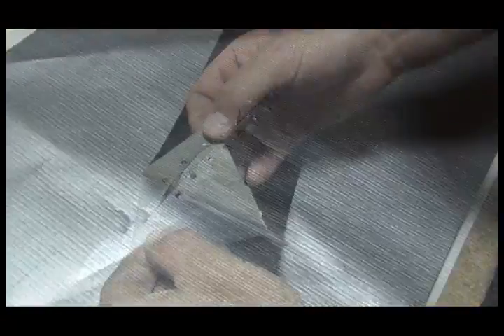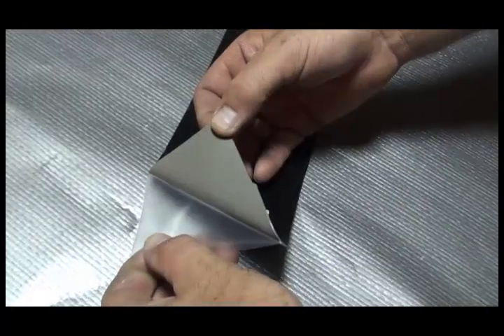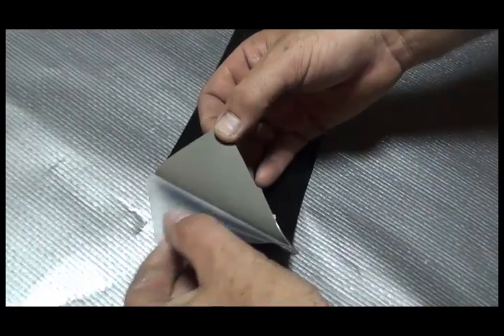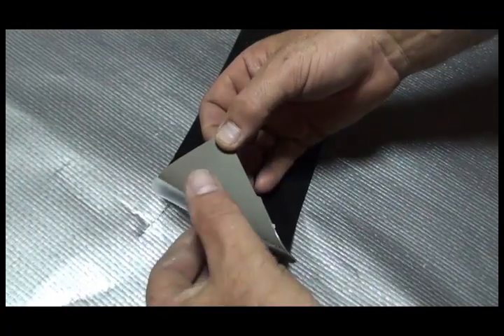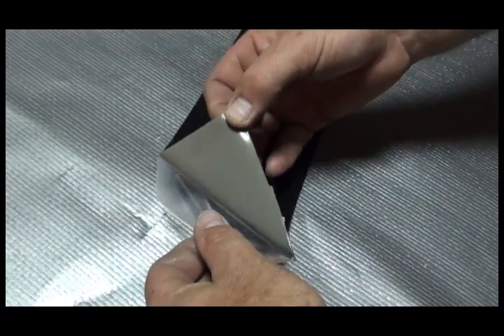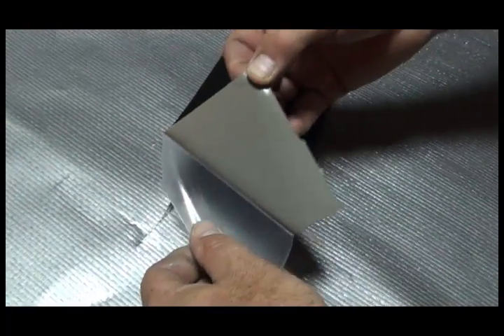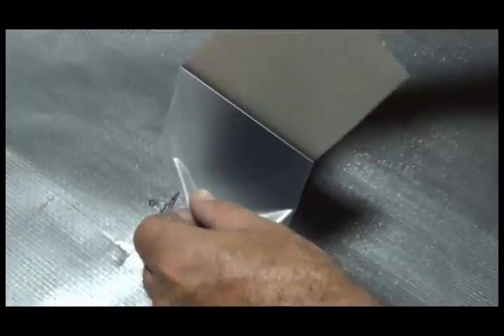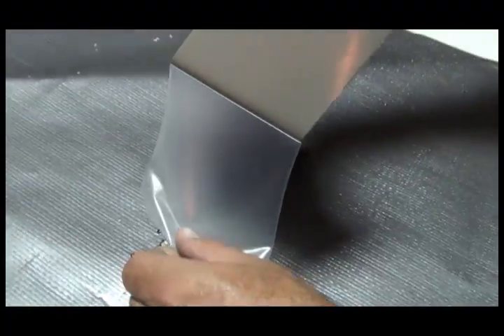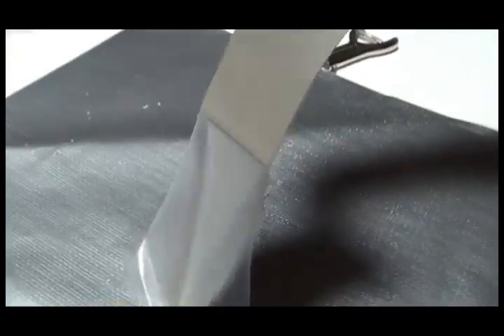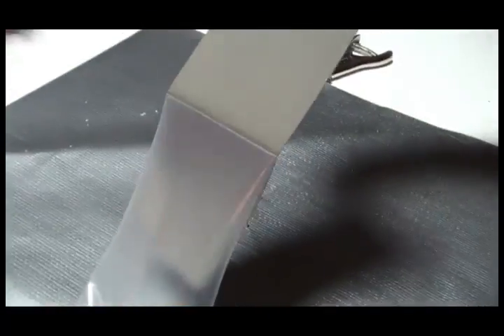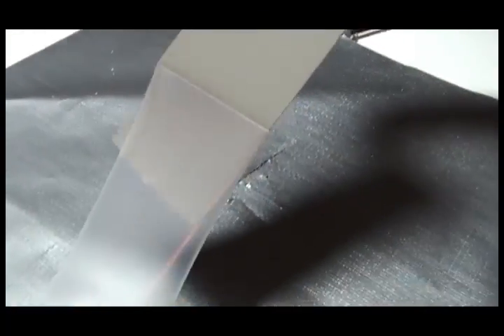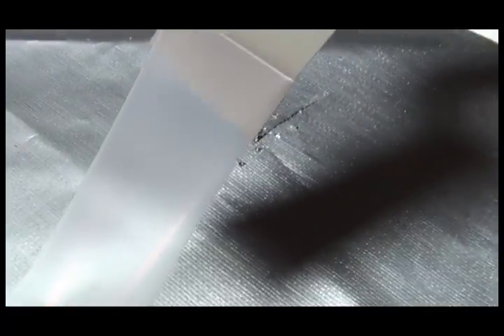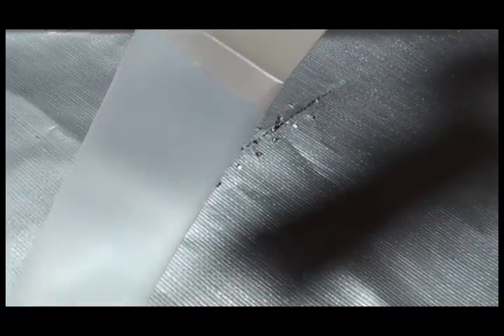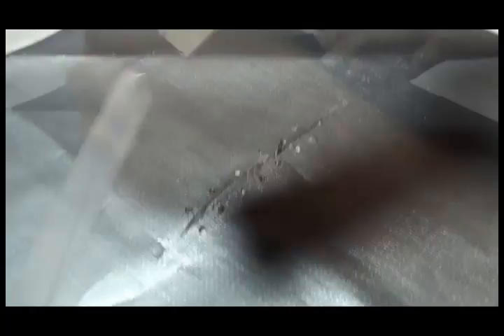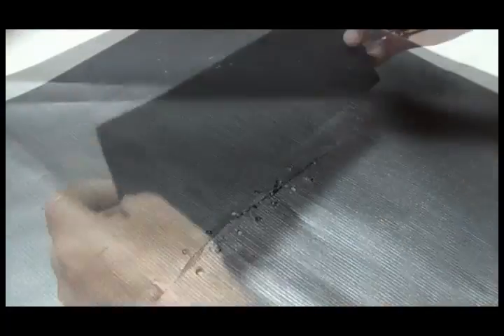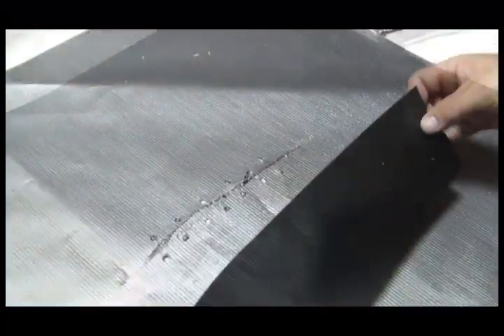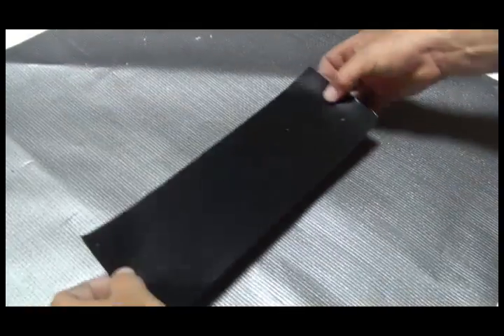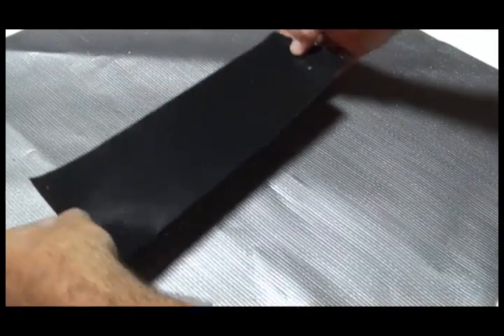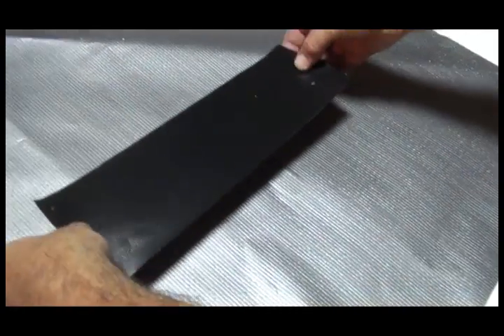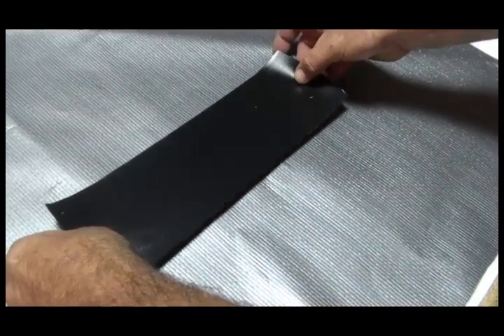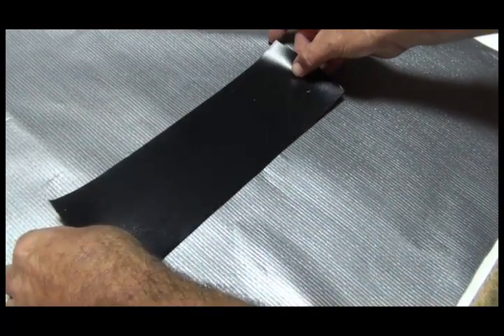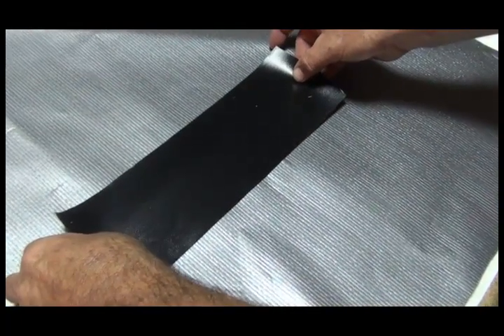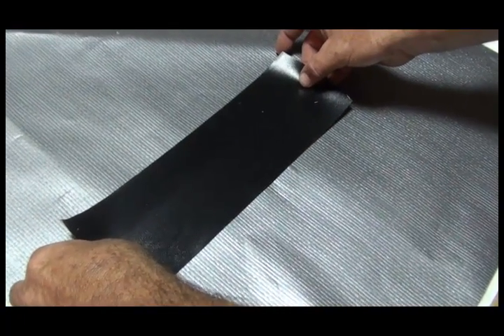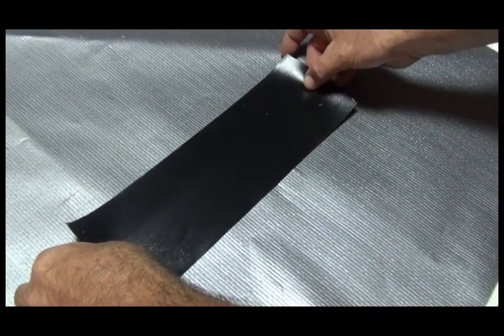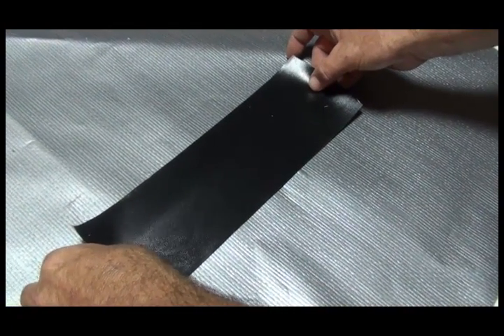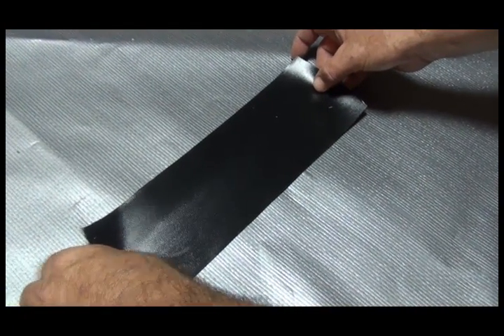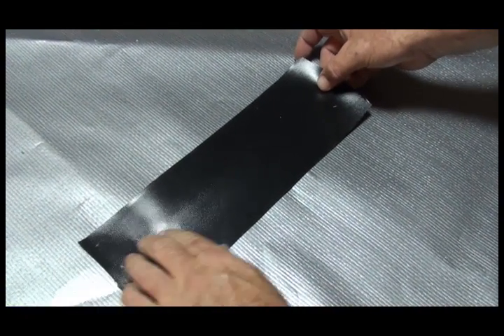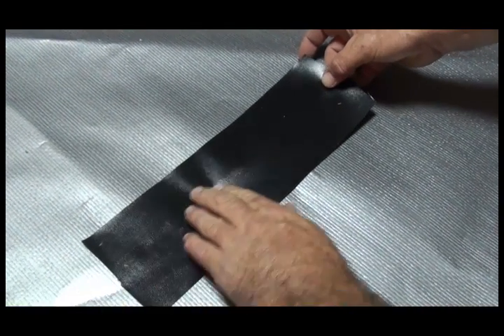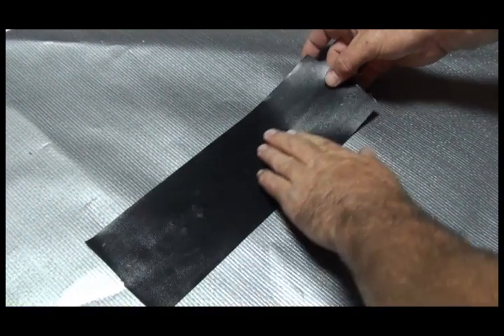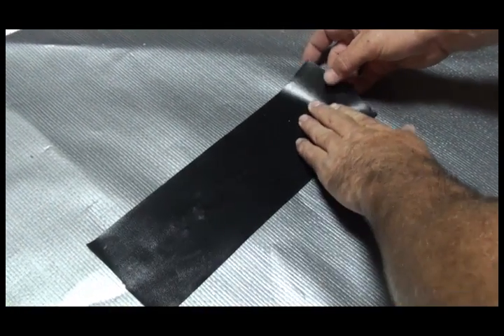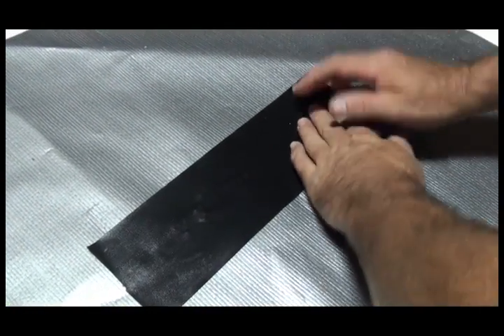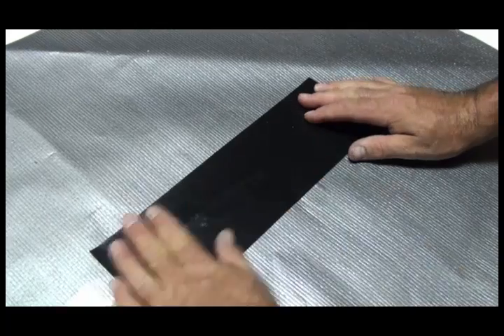Remove the tape backing and carefully place the tape over the tear. The tape must cover the damaged area and all punched holes. When in position, press the tape securely onto the material.